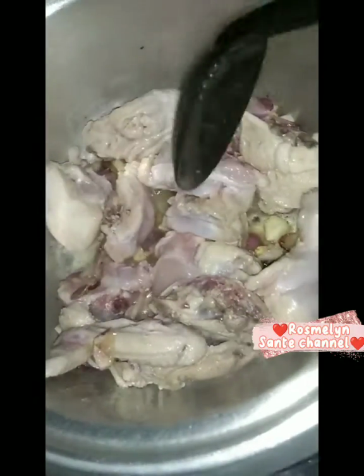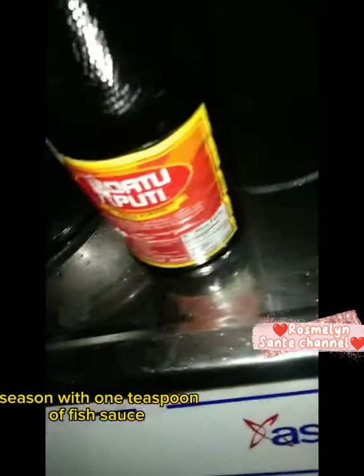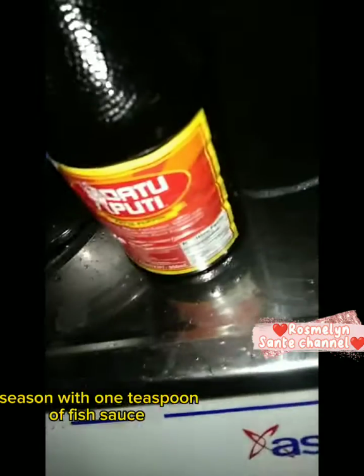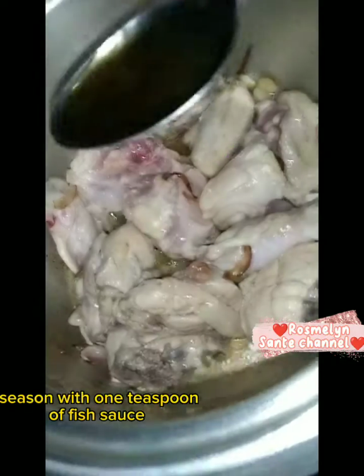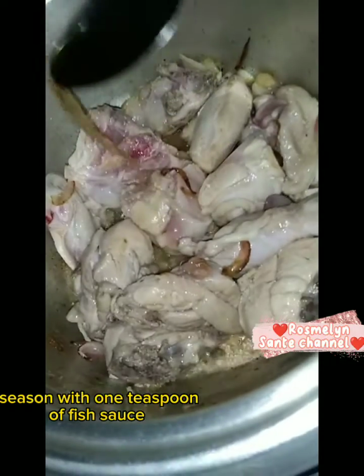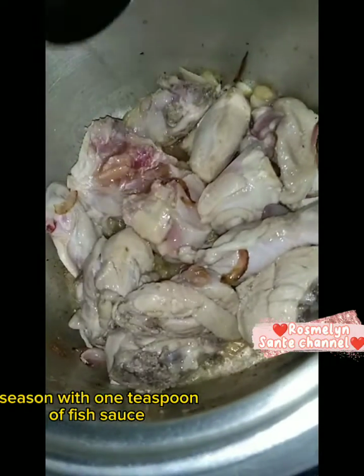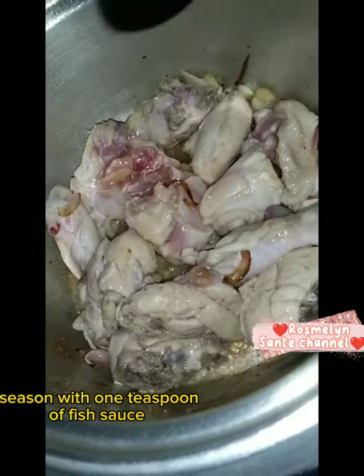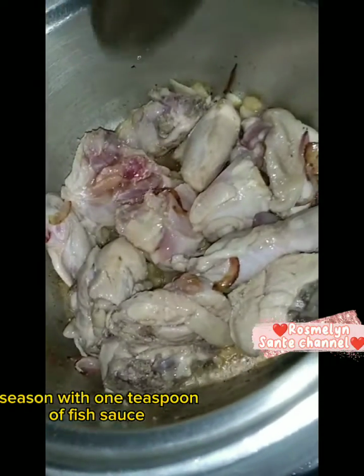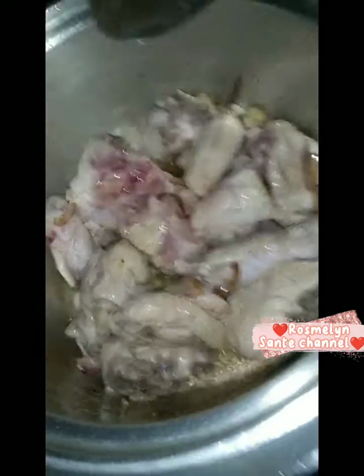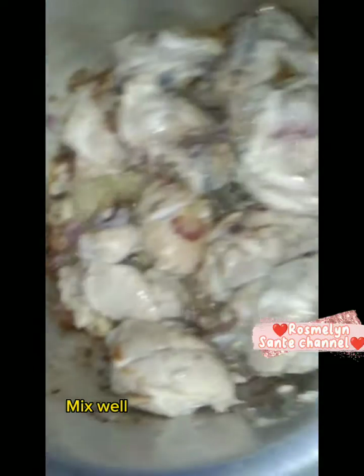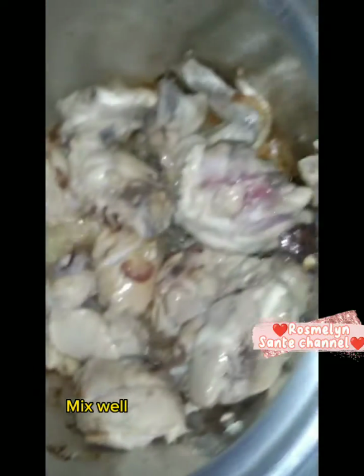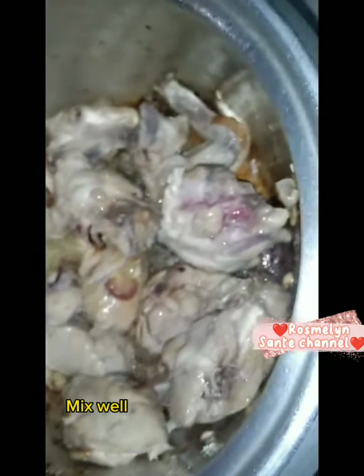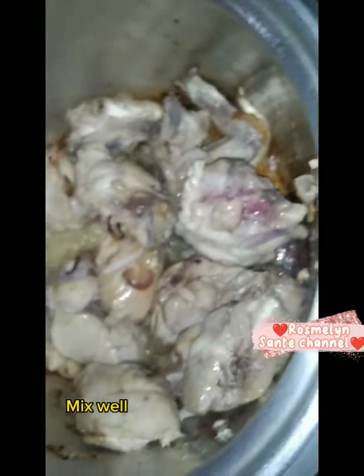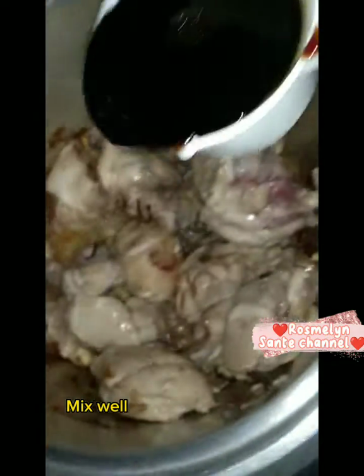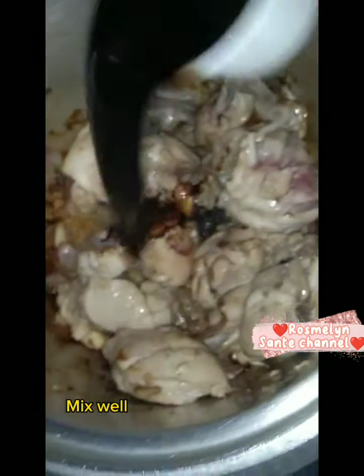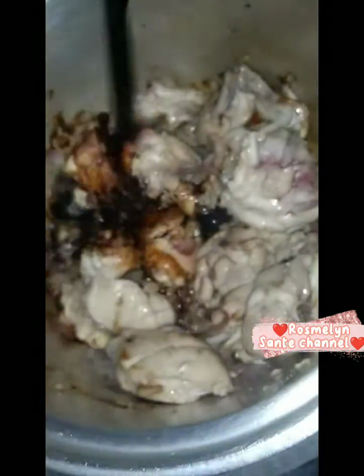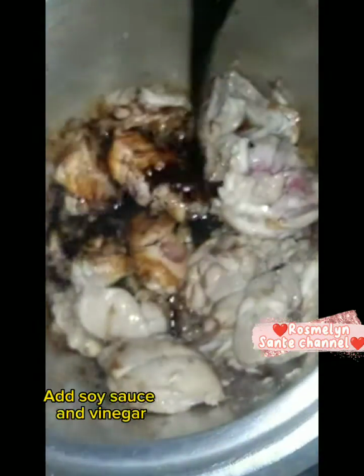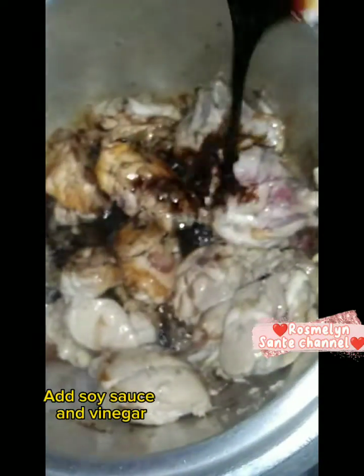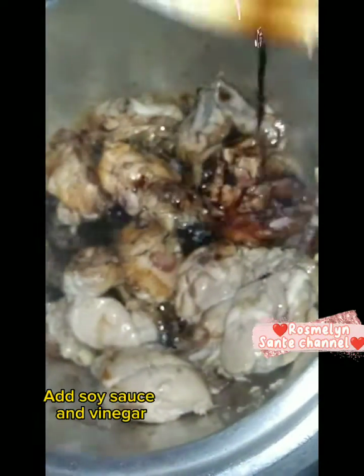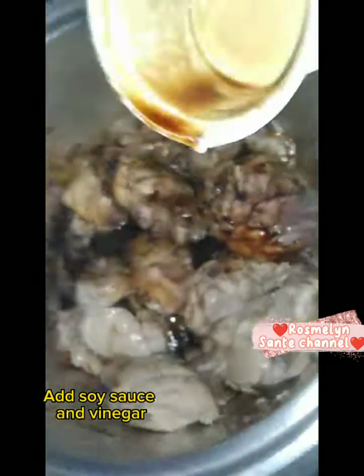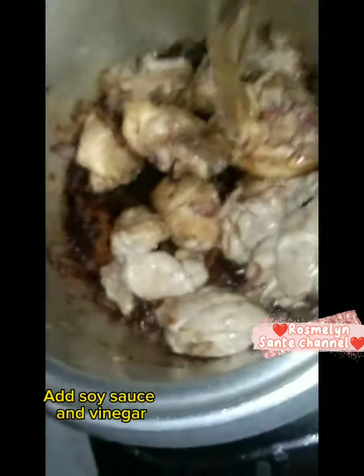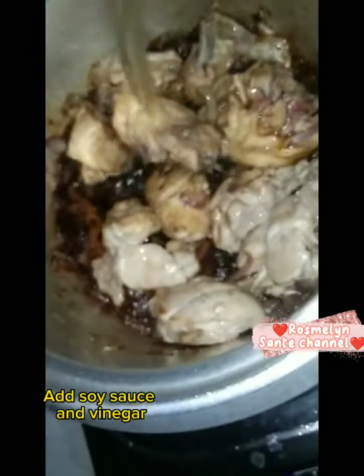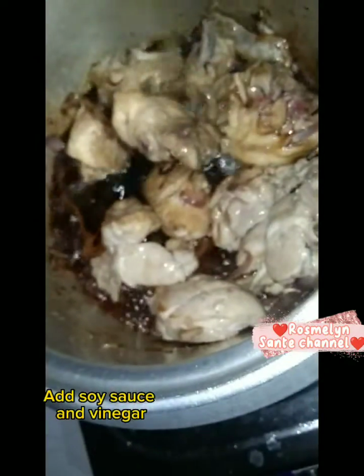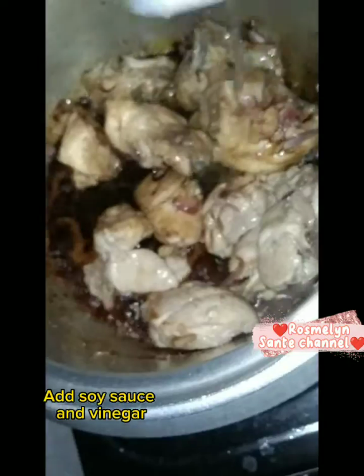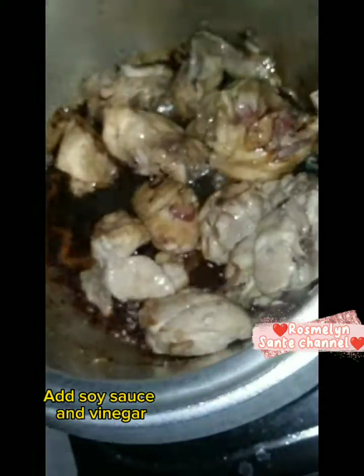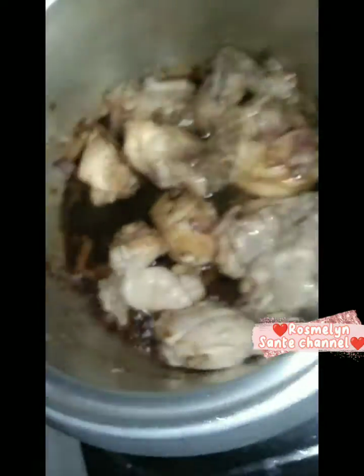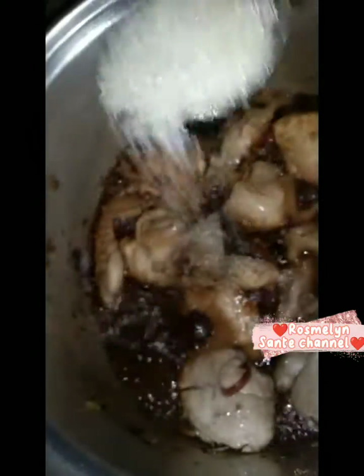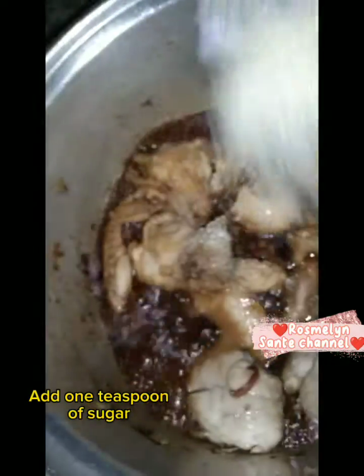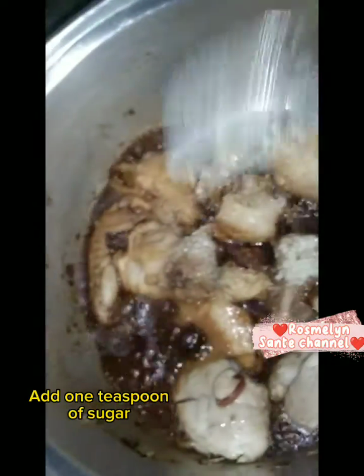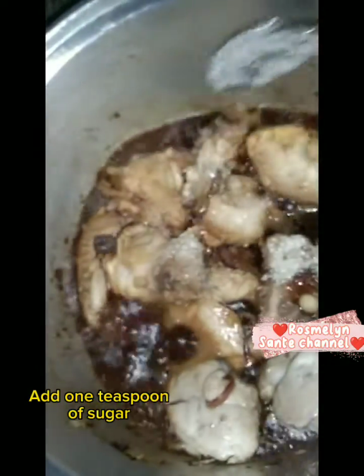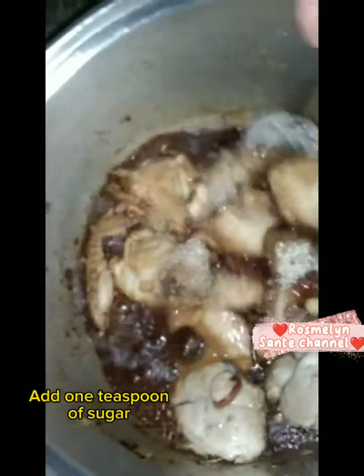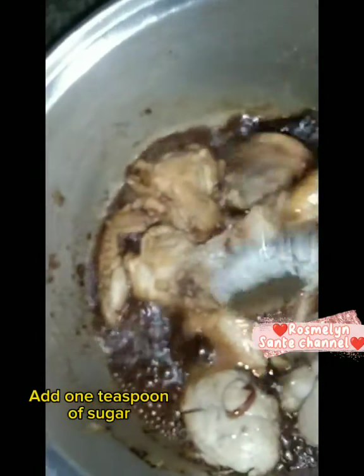Season with one teaspoon of big sauce and mix well. Add soy sauce and vinegar. Add one teaspoon of sugar.